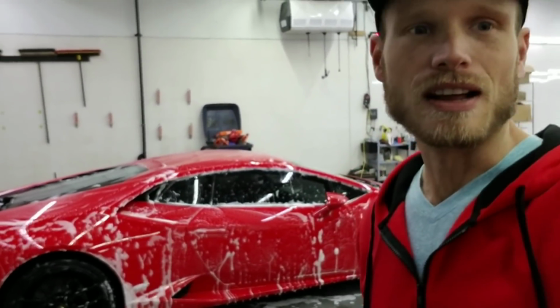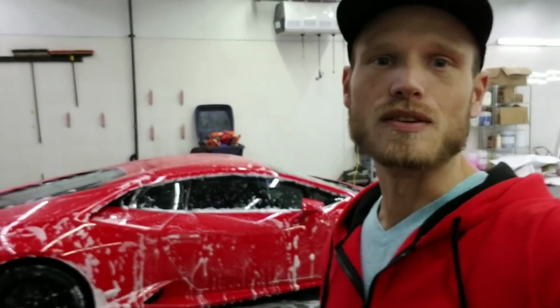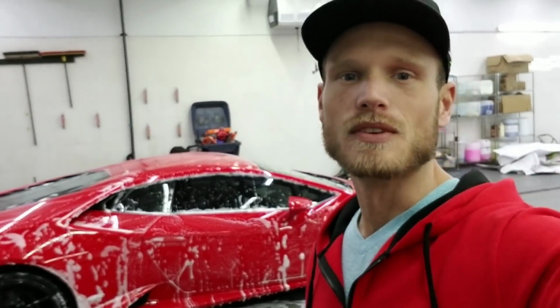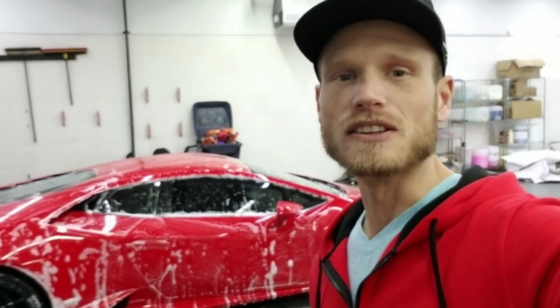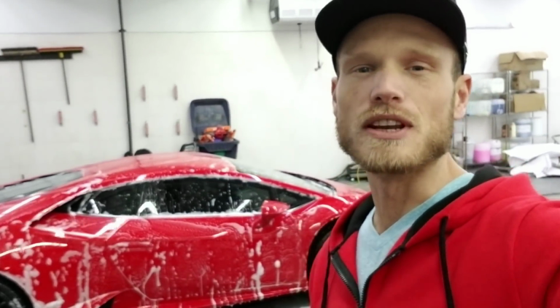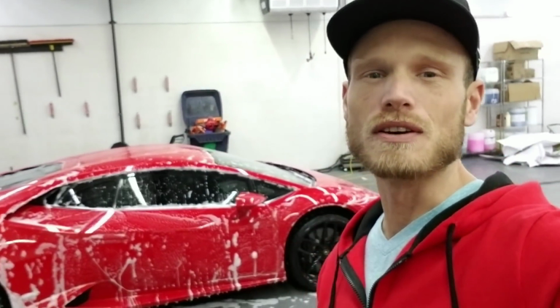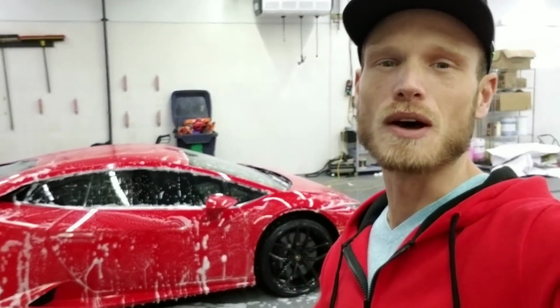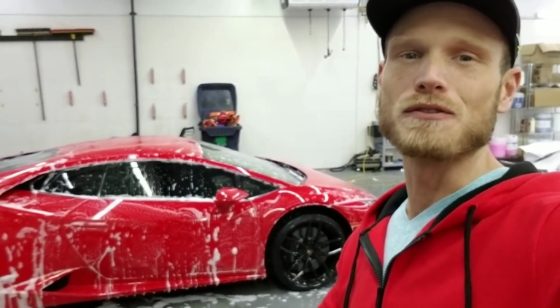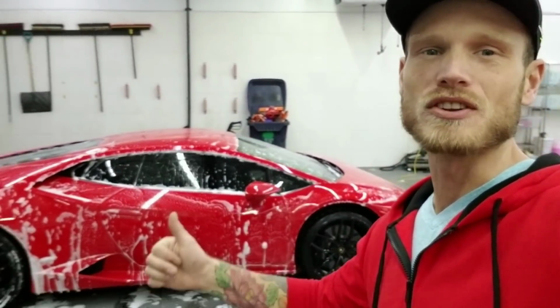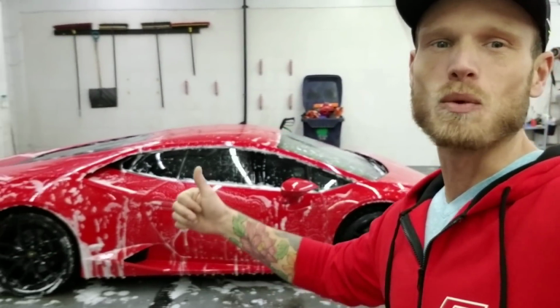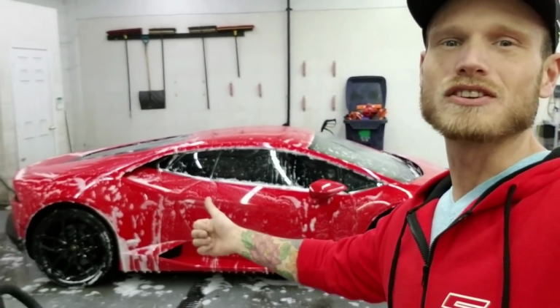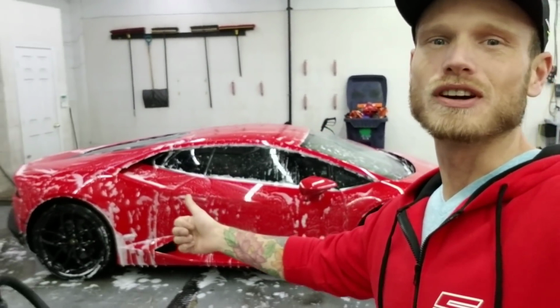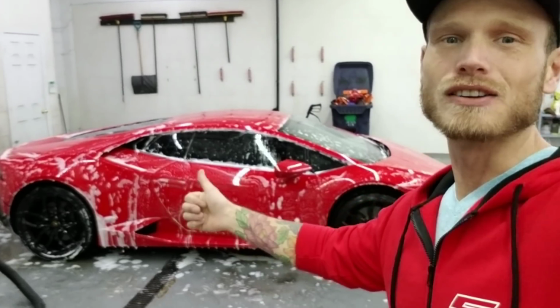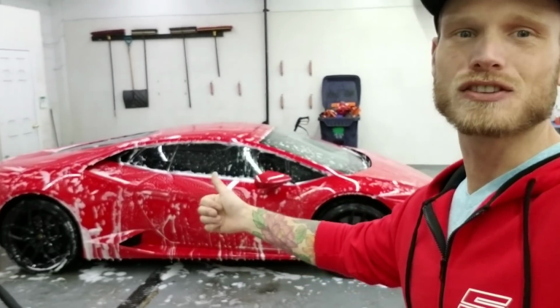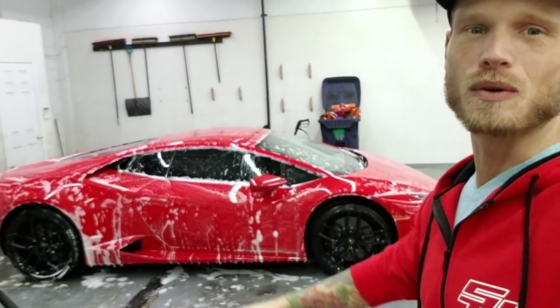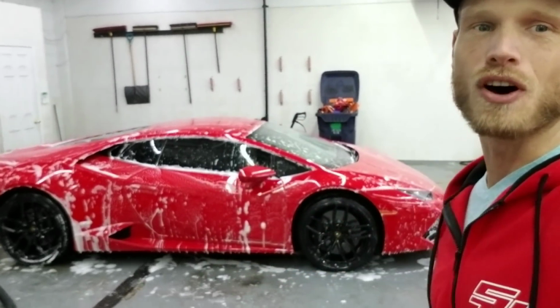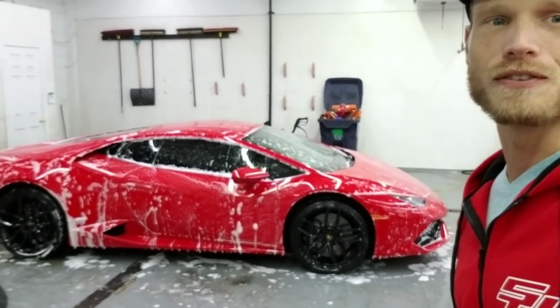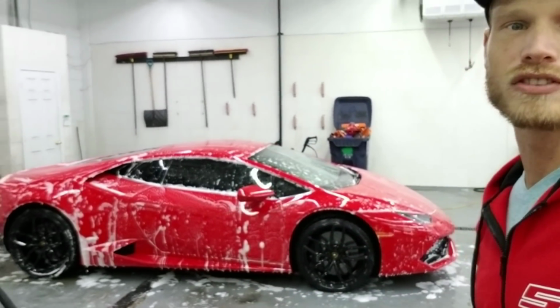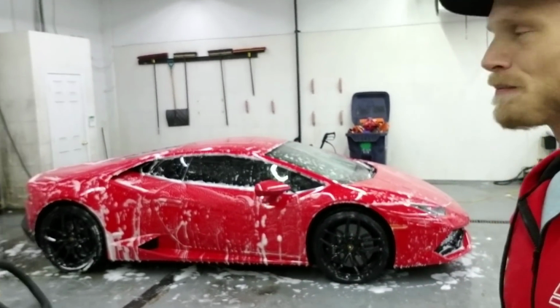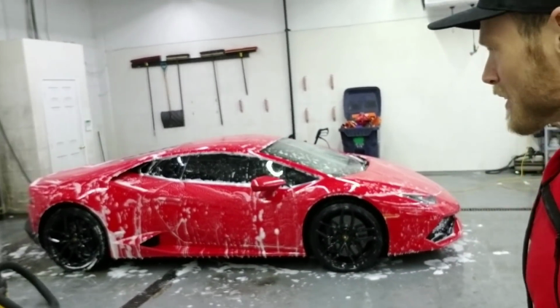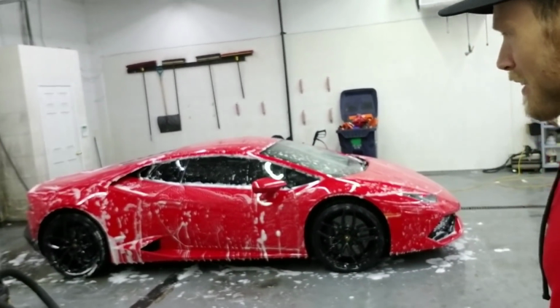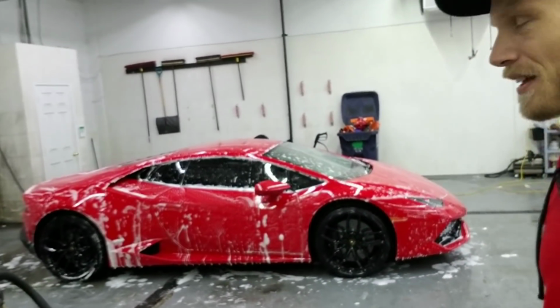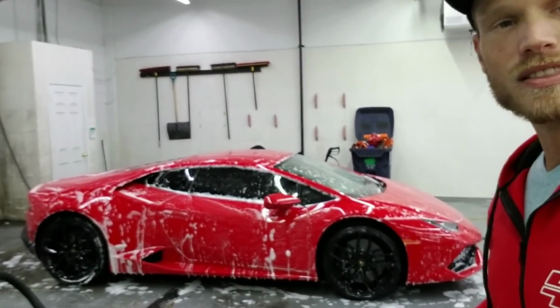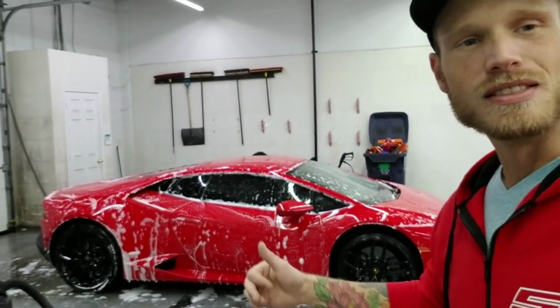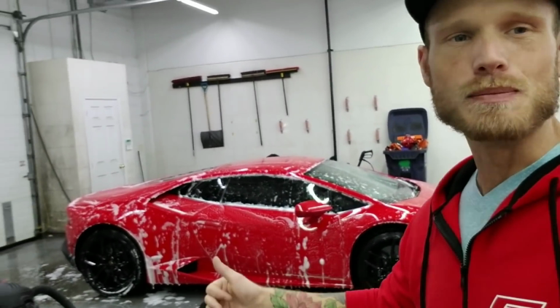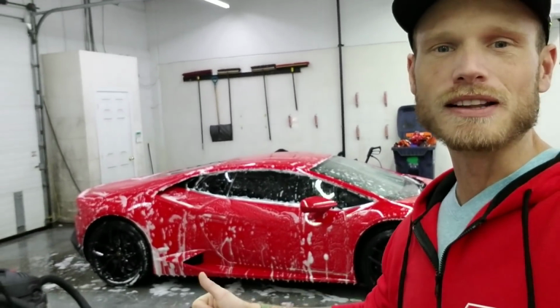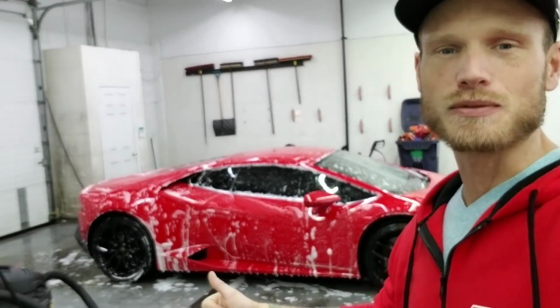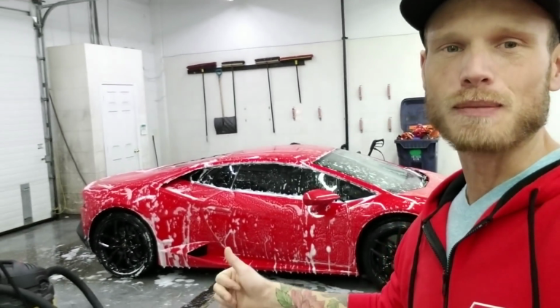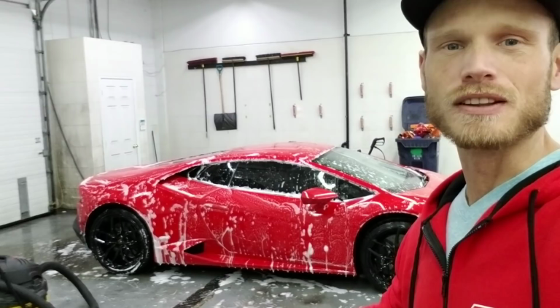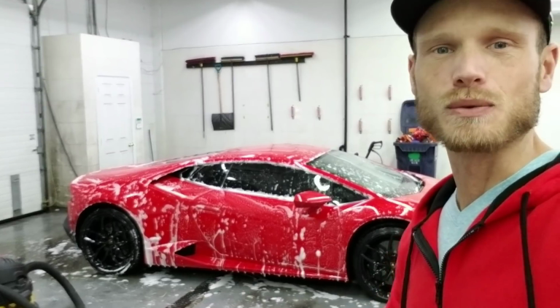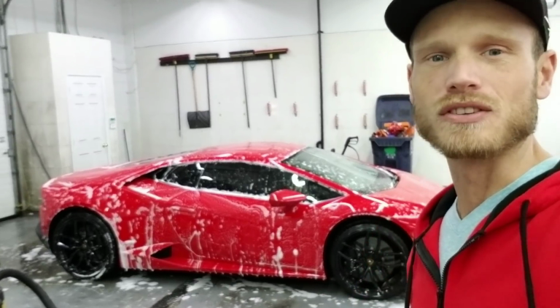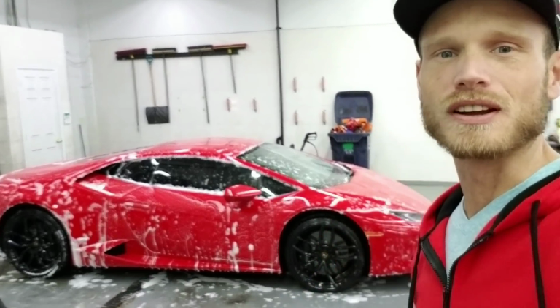That's it. If you like this video give it a thumbs up. You want to see what this Huracan looks like when it's all finished, then you better hit the subscribe button. Thanks for watching, take care.